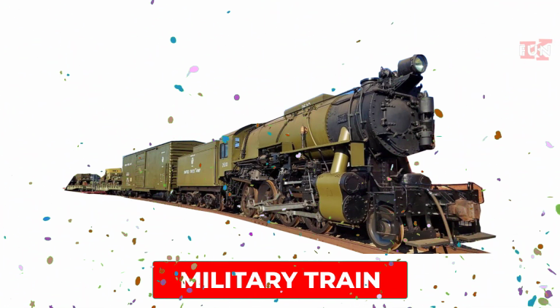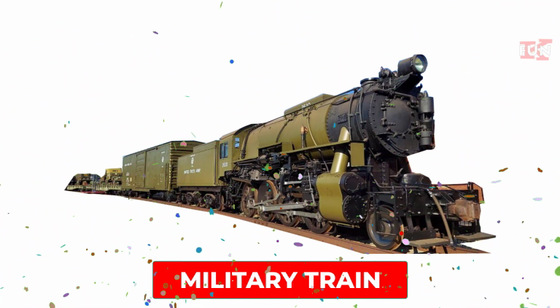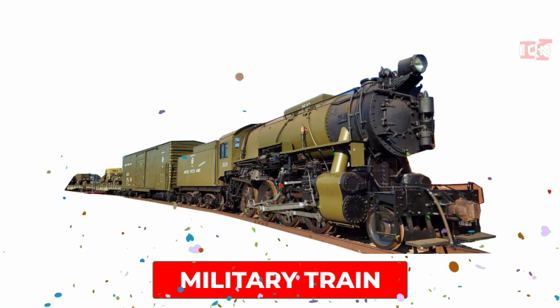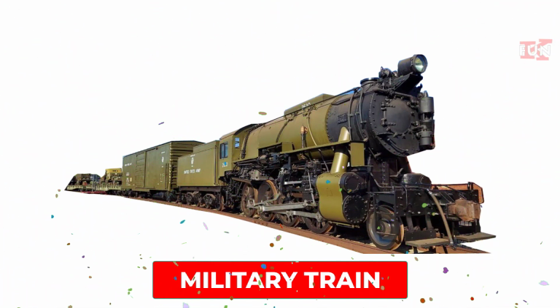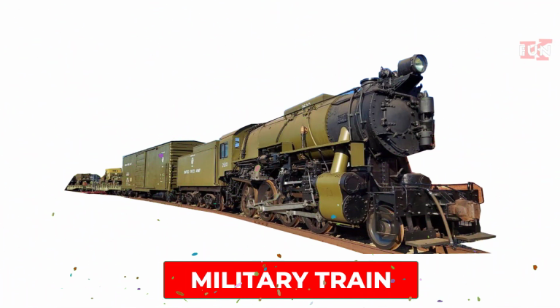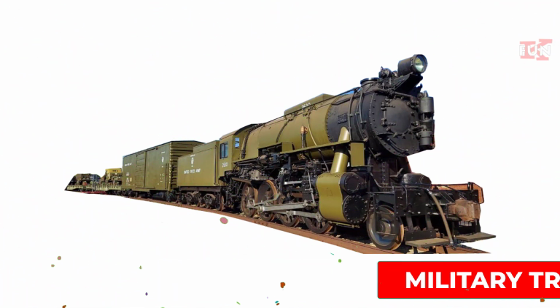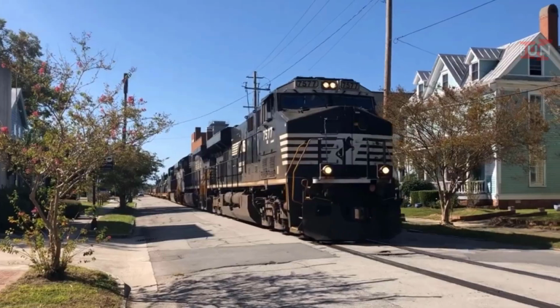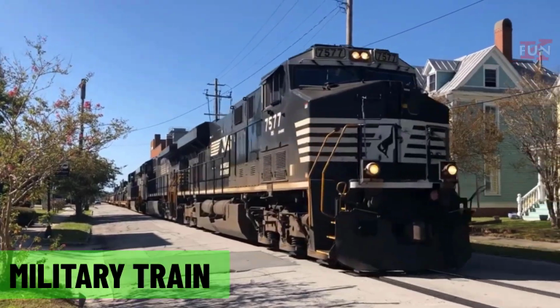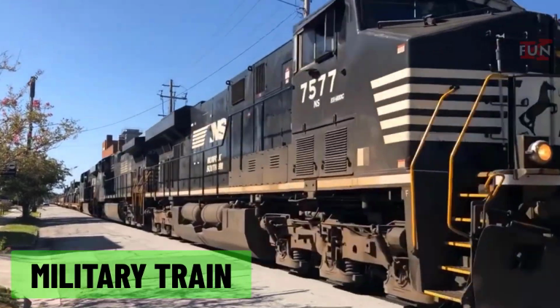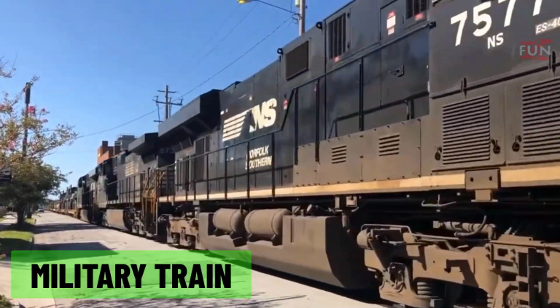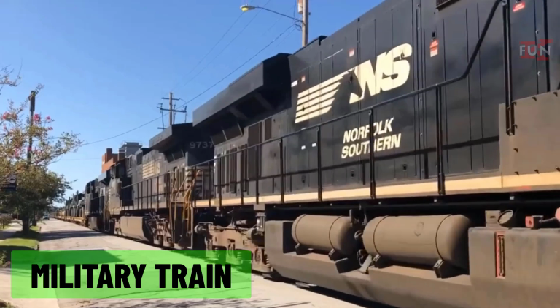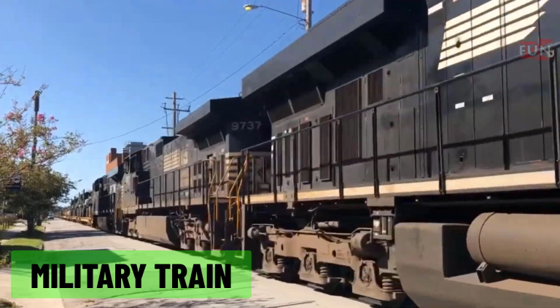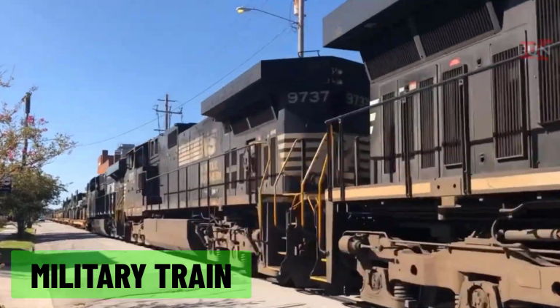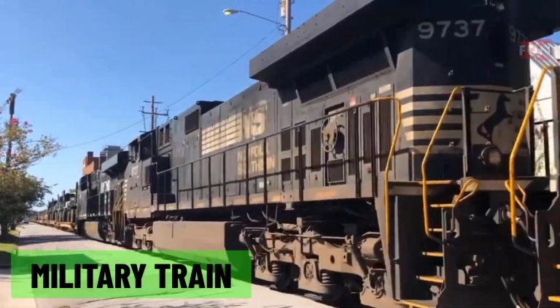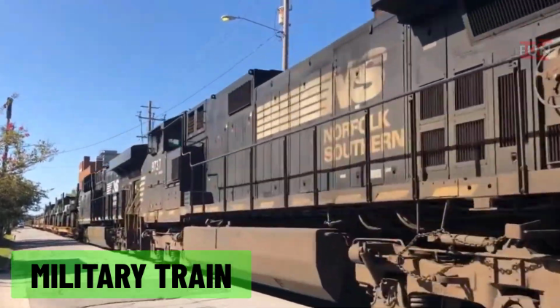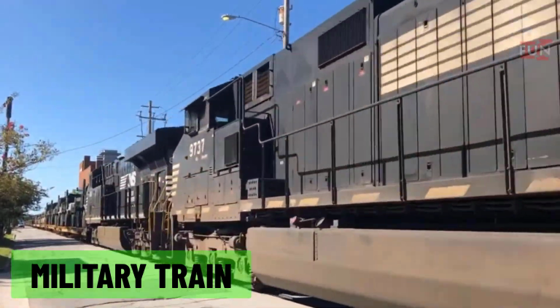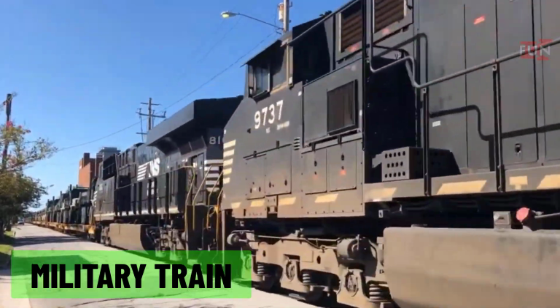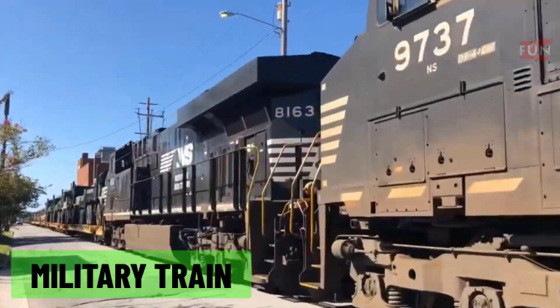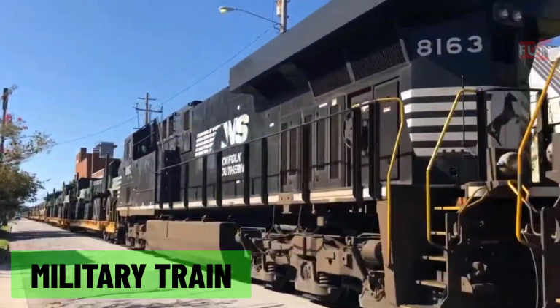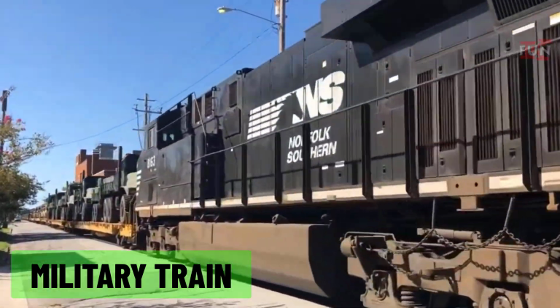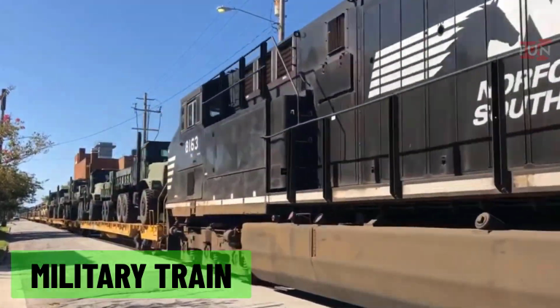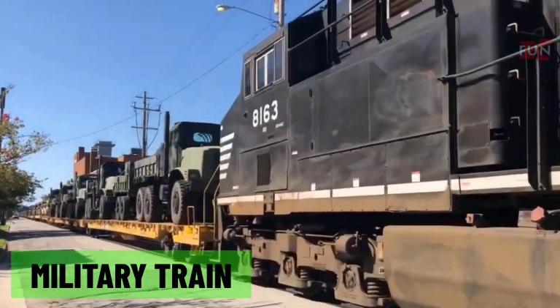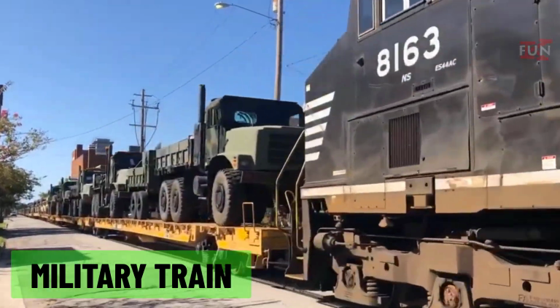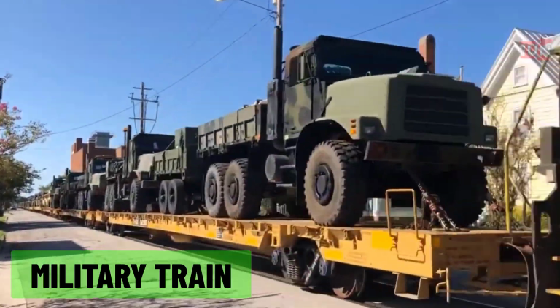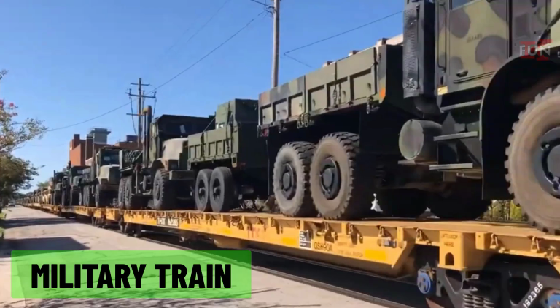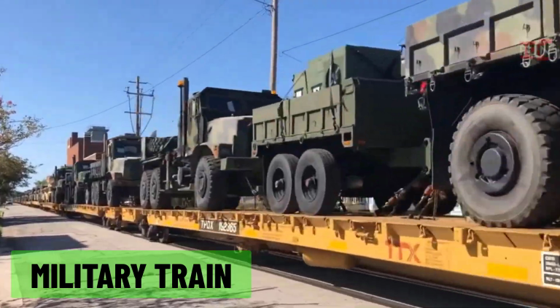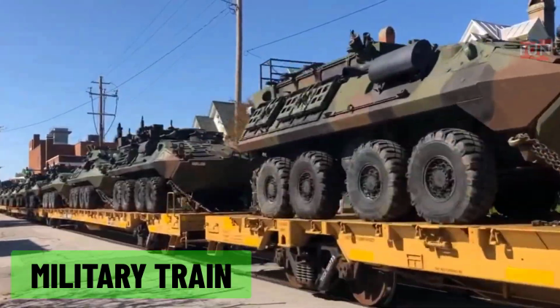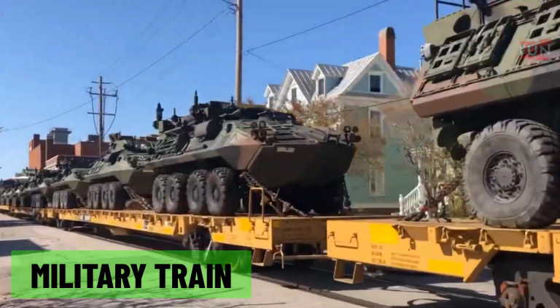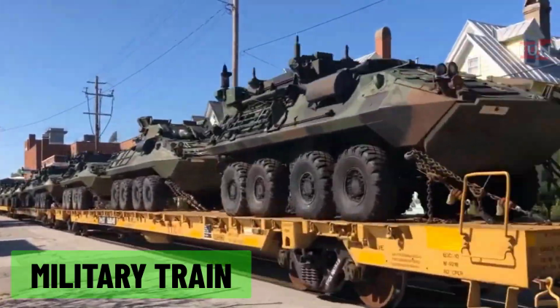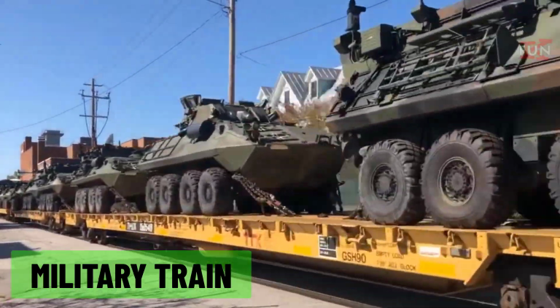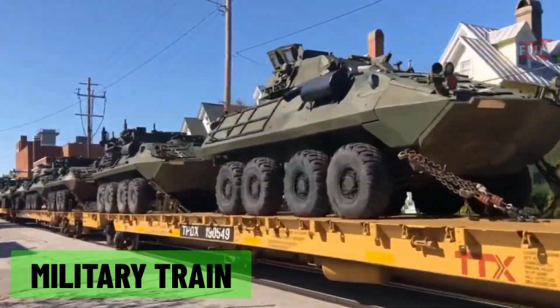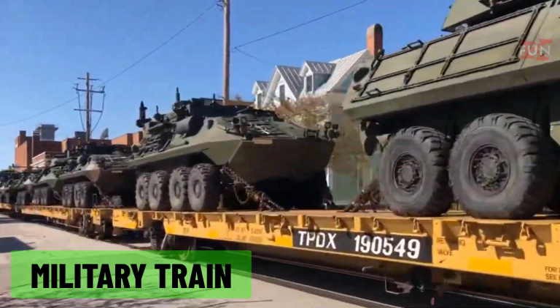Military train: a train used for transporting troops, military equipment, and supplies during wartime.